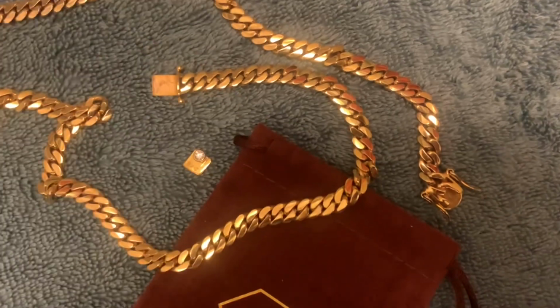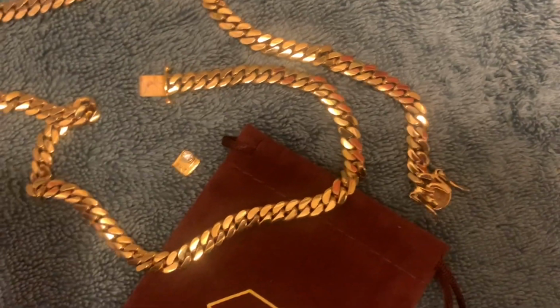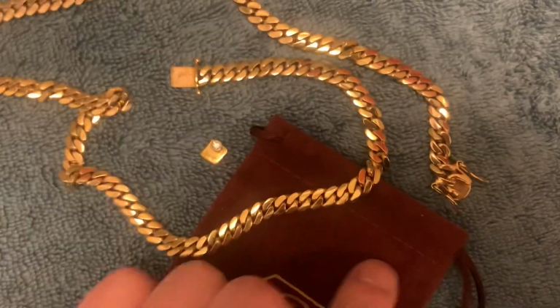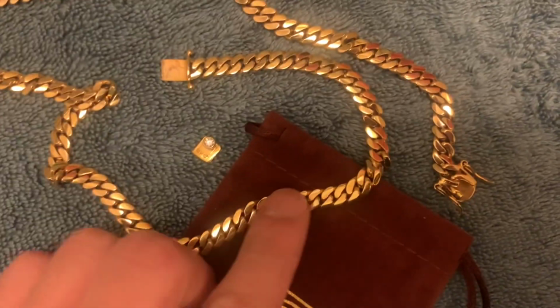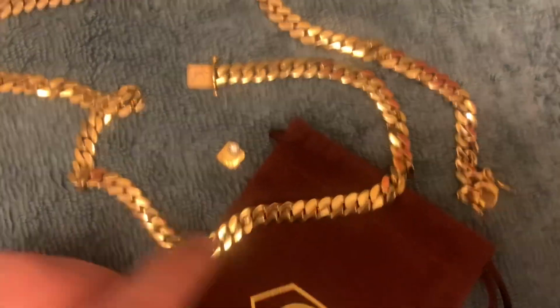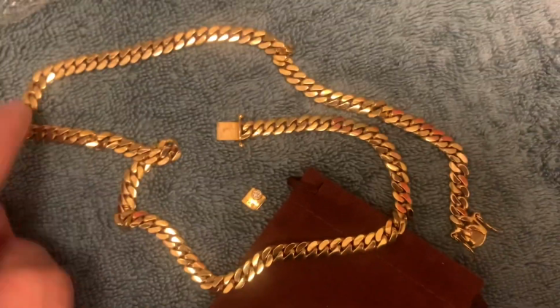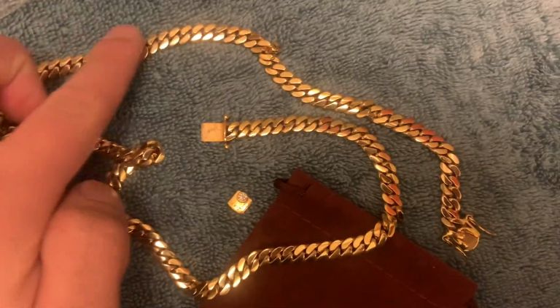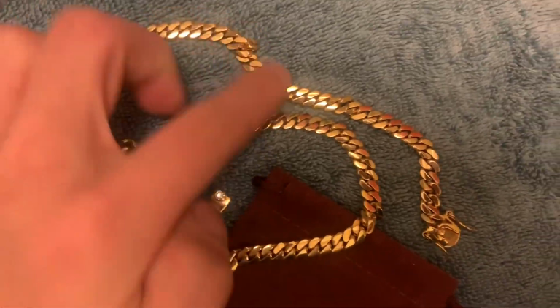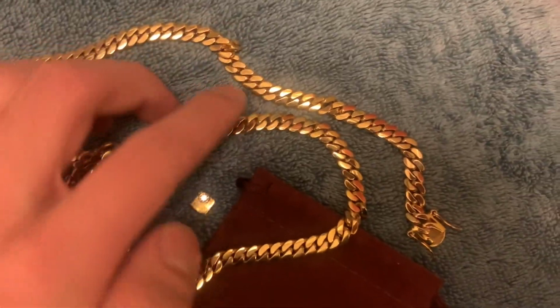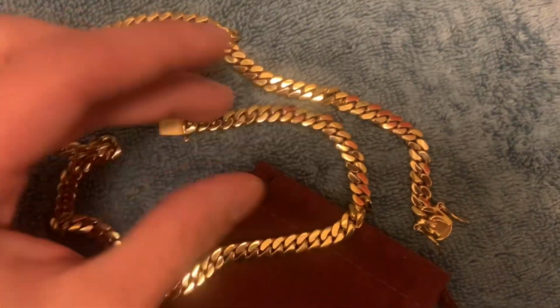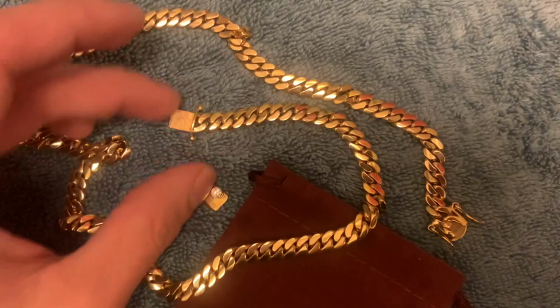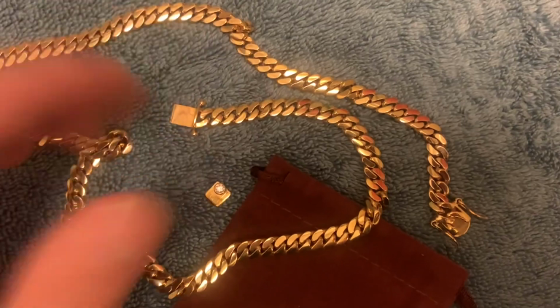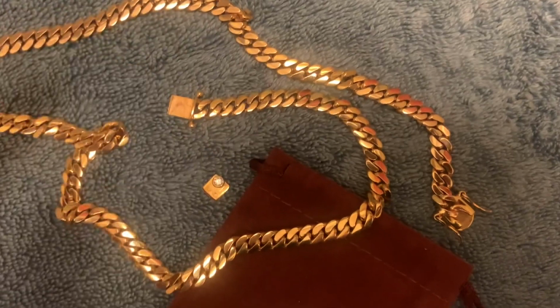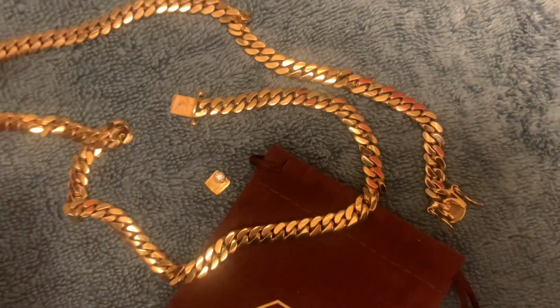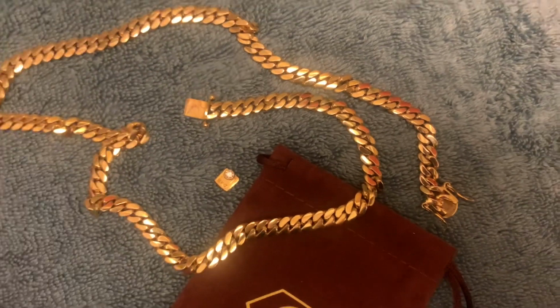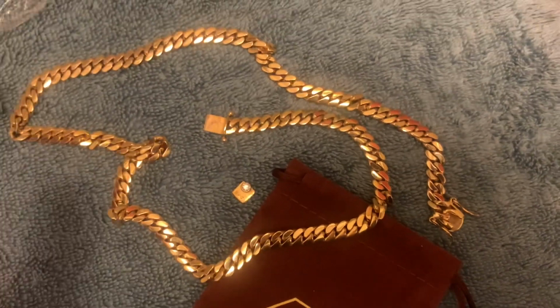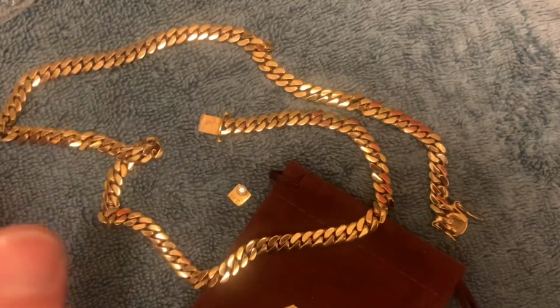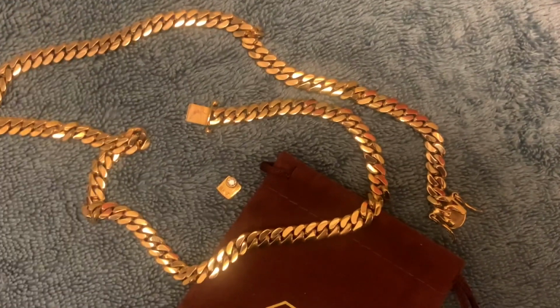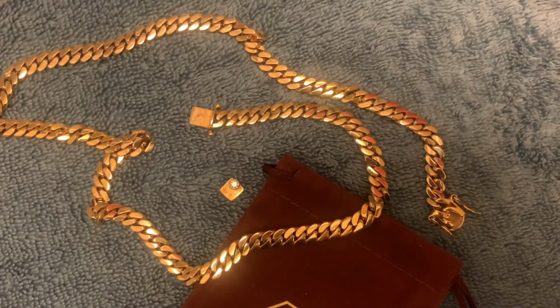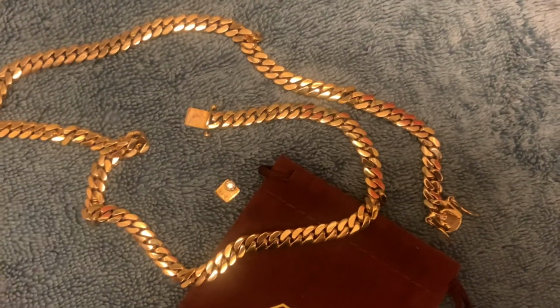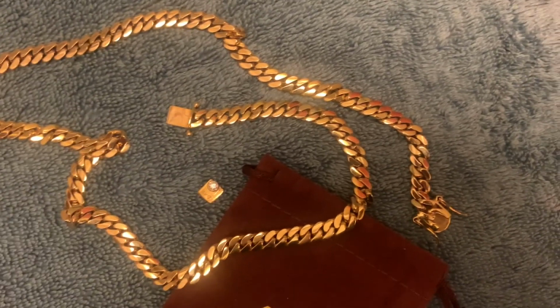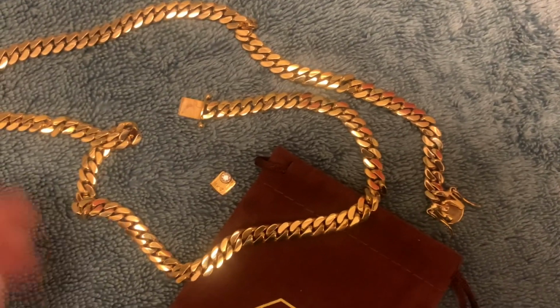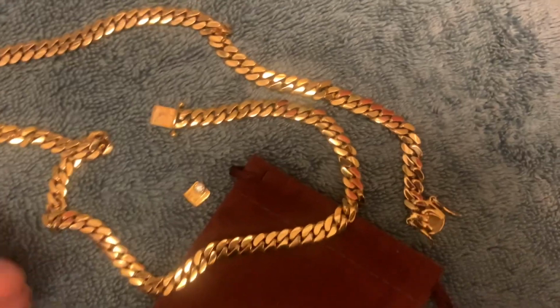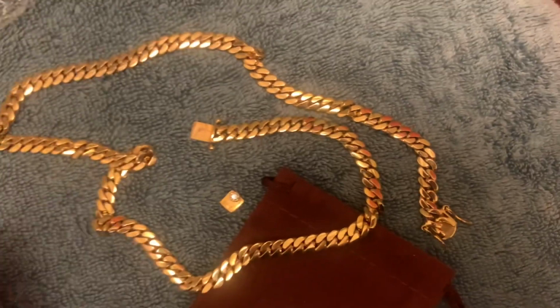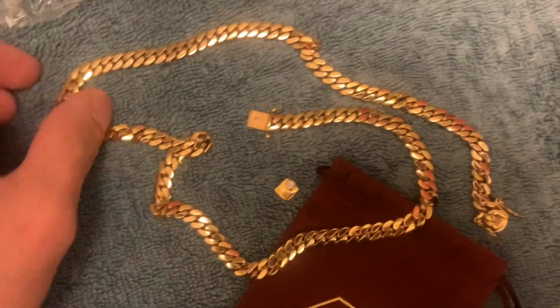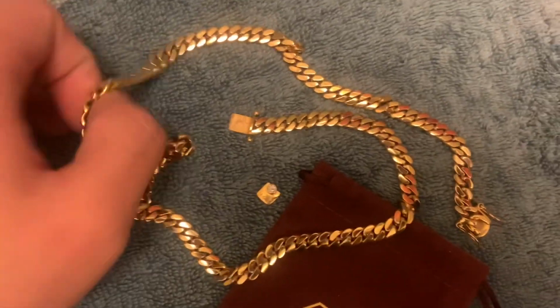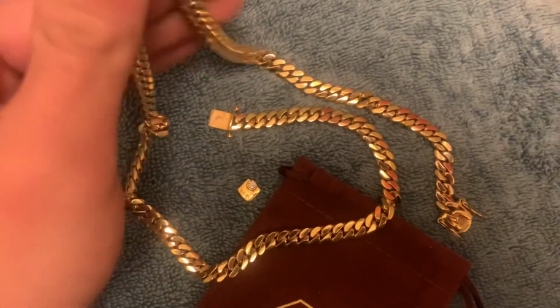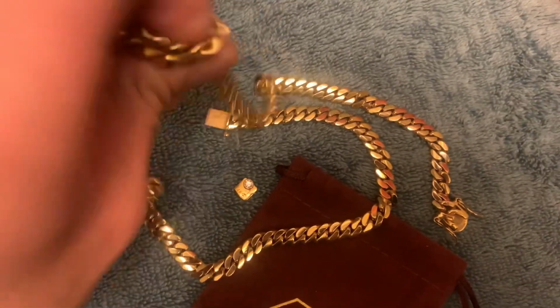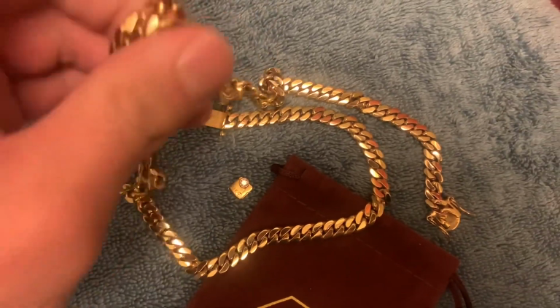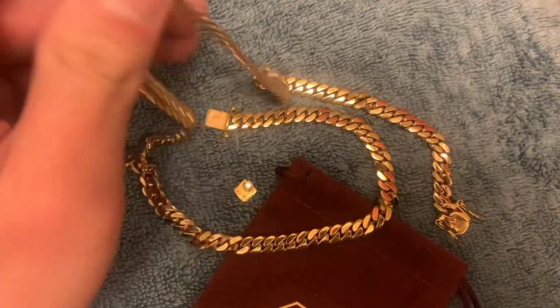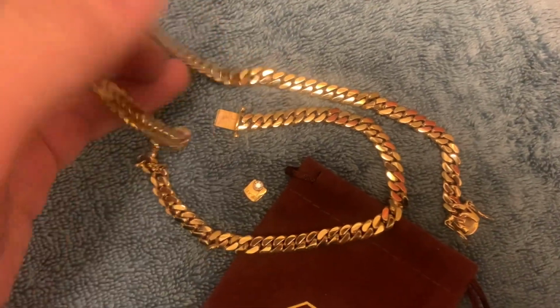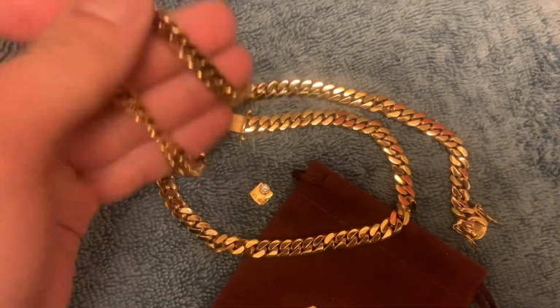Anyway, I'm having a 6mm handmade Miami Cuban link made right now — it's already done. I'm gonna have it fully iced out, one row with the diamond sleek lock. This chain is being made right now. I dropped a little picture of it in the video. It's a little big for every day but the new one is coming.